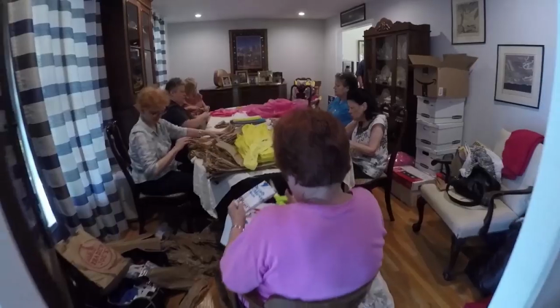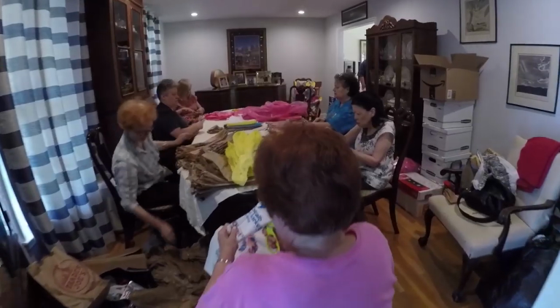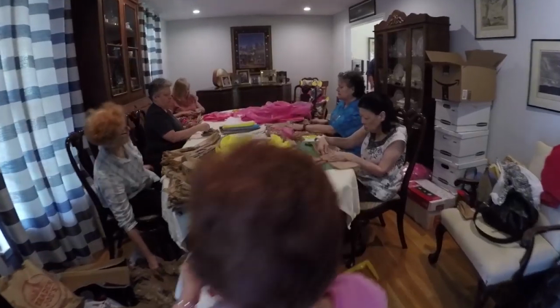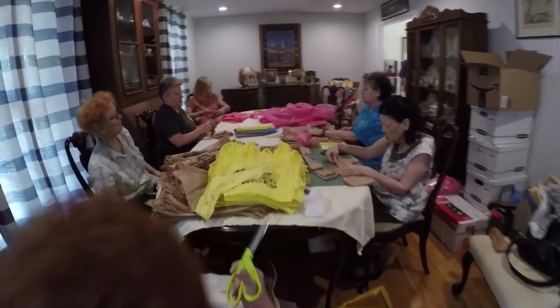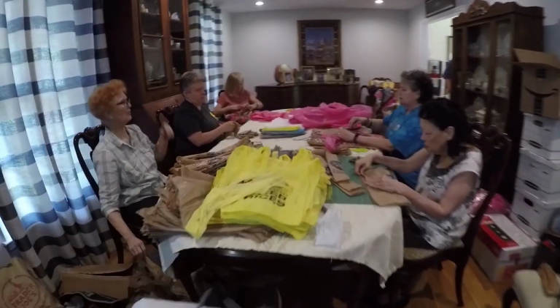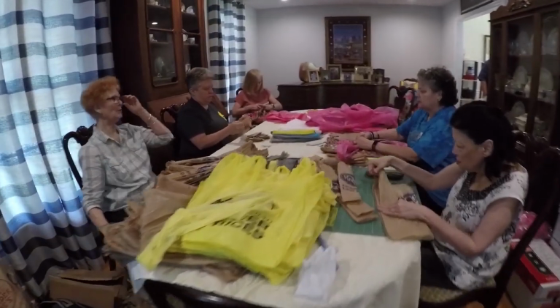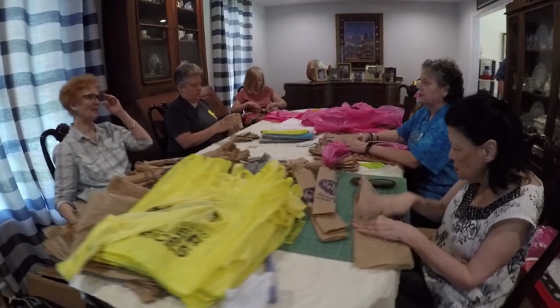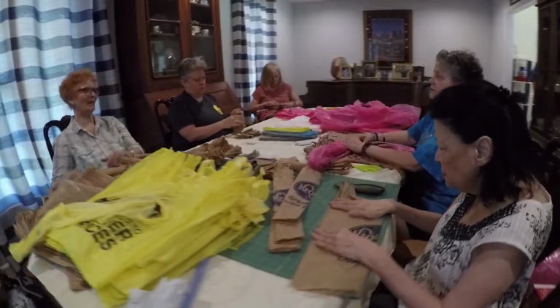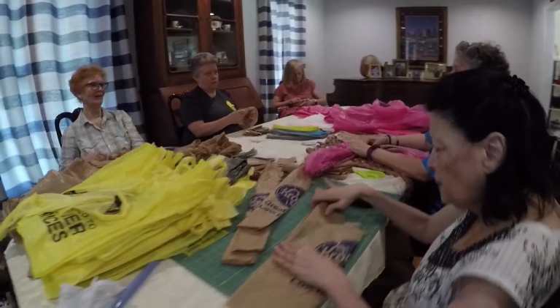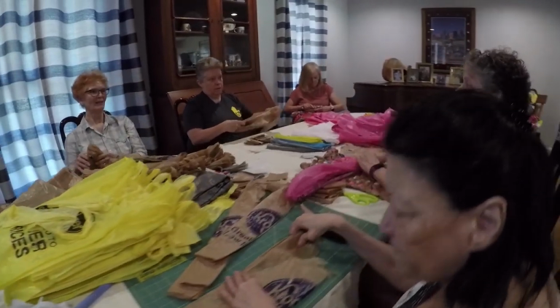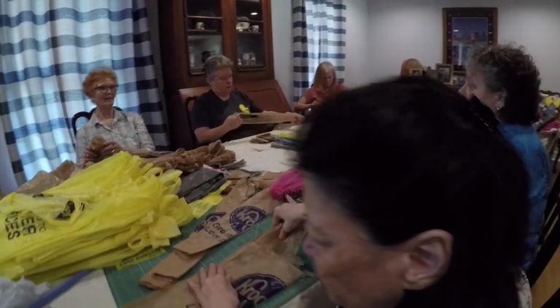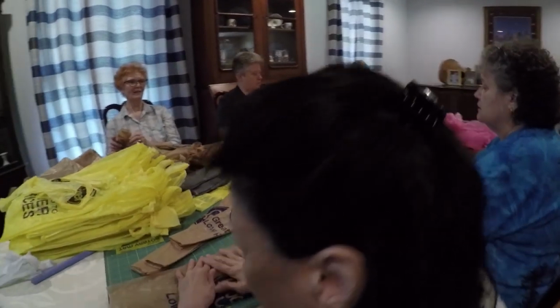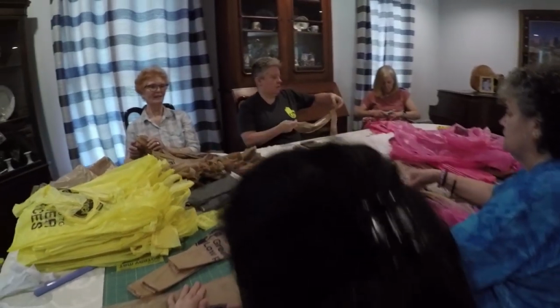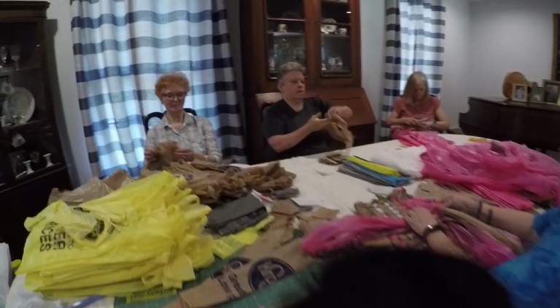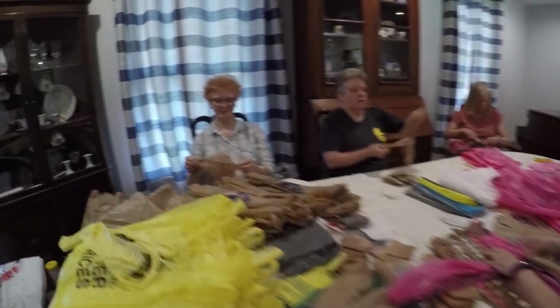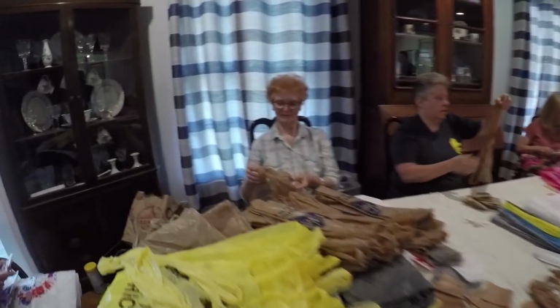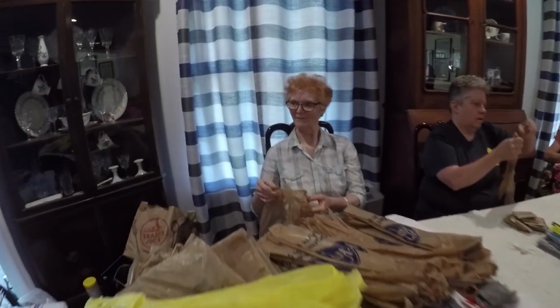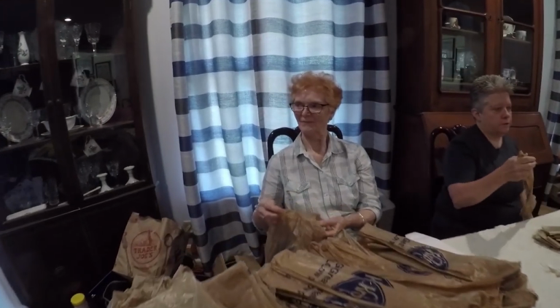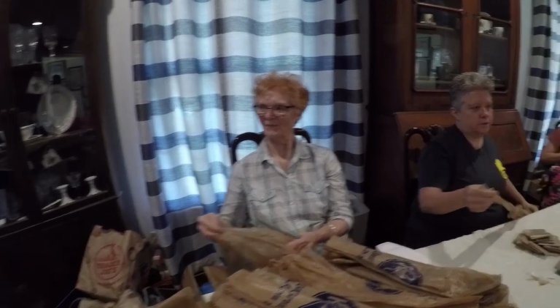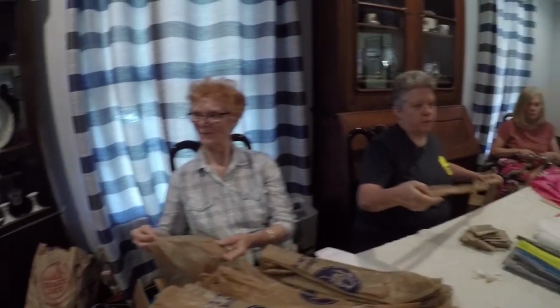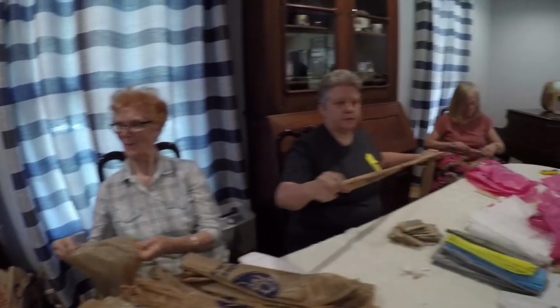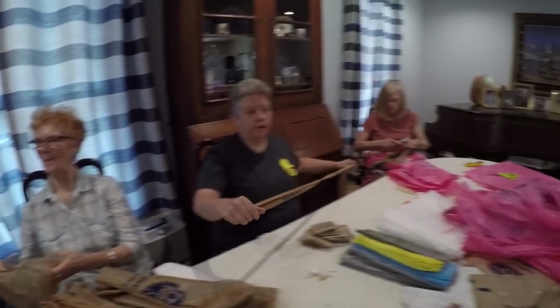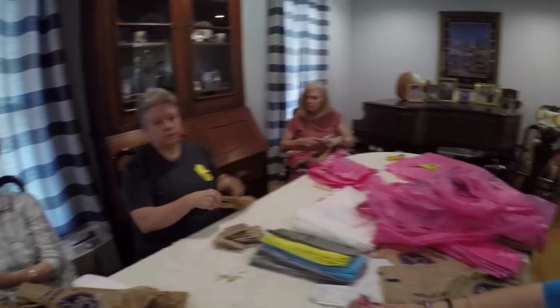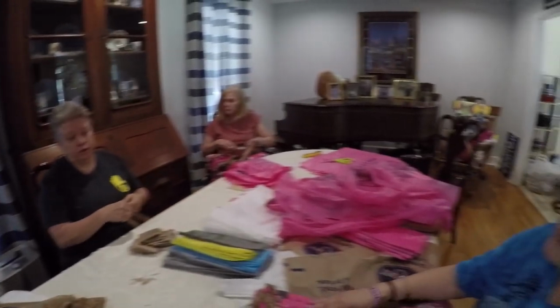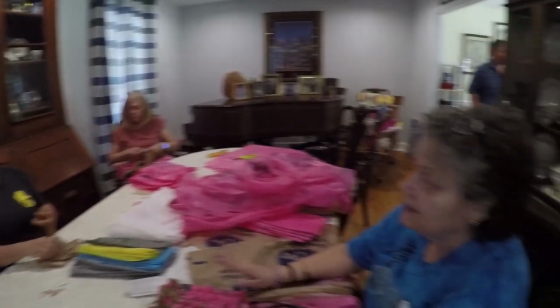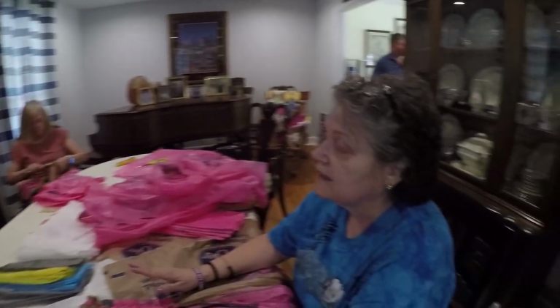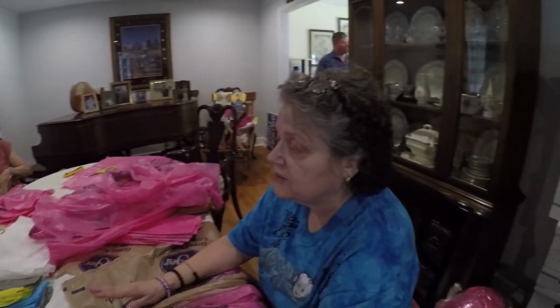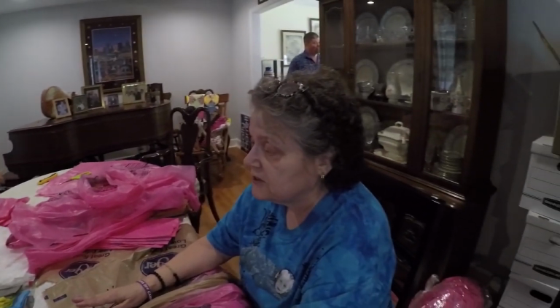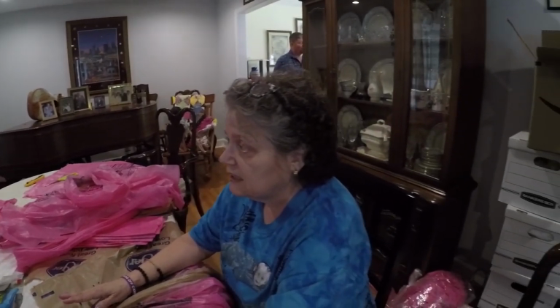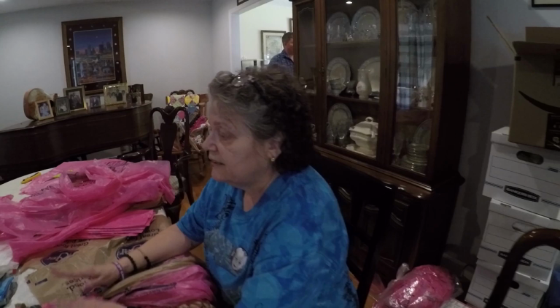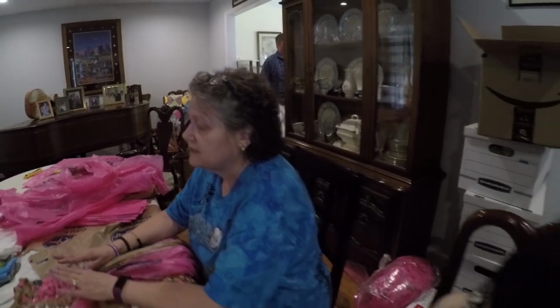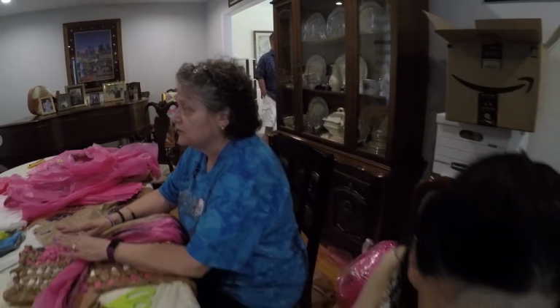This is the session that meets at Peggy's house. A lot of the folks here are her neighbors but there are a few of us from the church as well. They meet once a month and just sit around her big table and work on the mats.